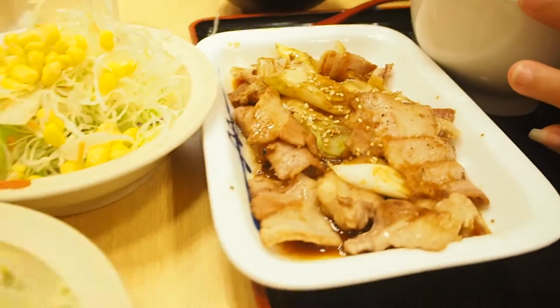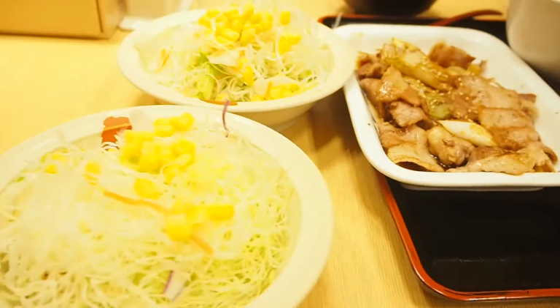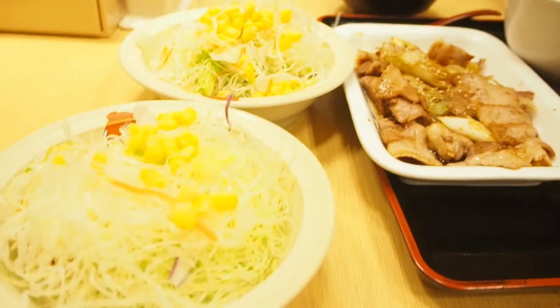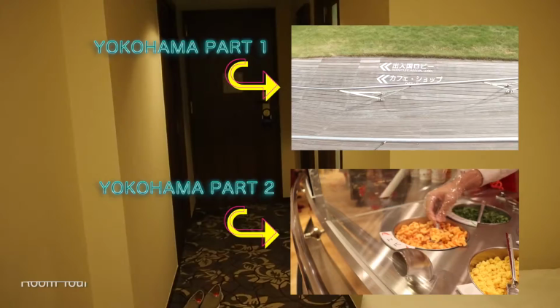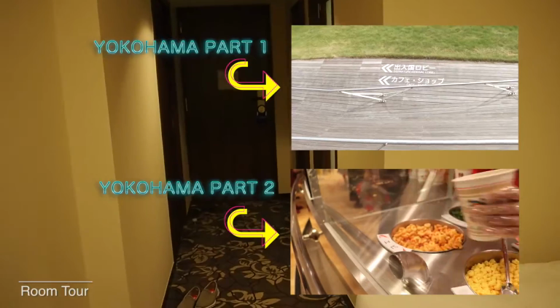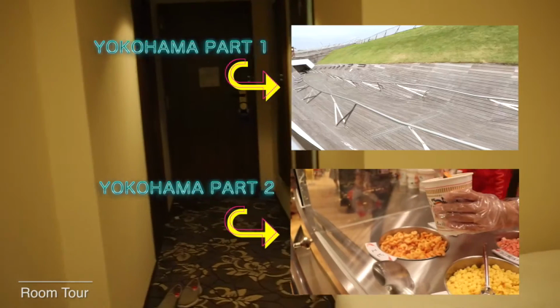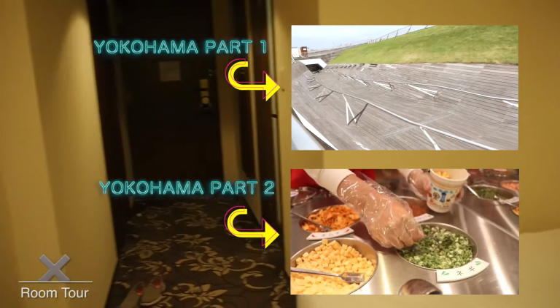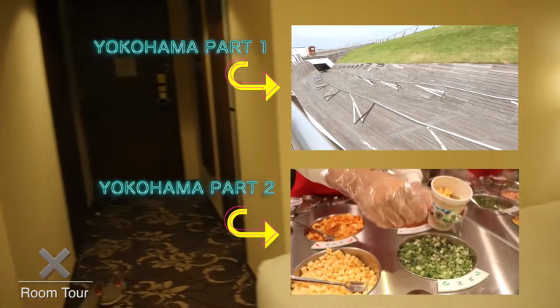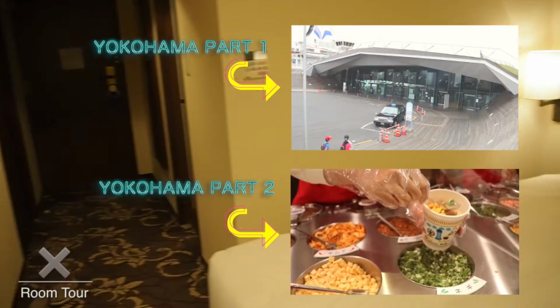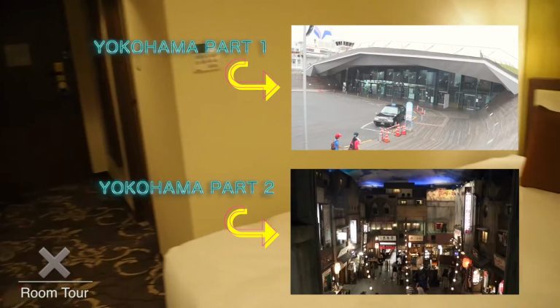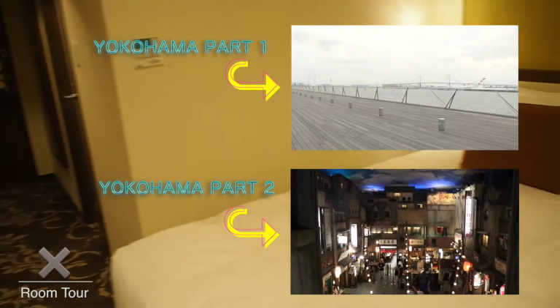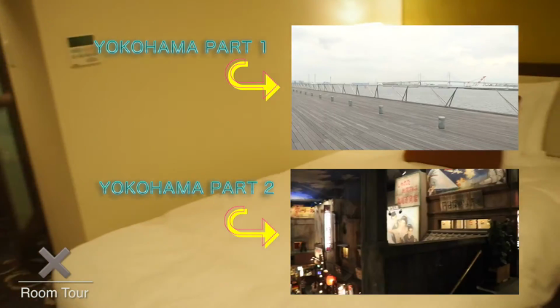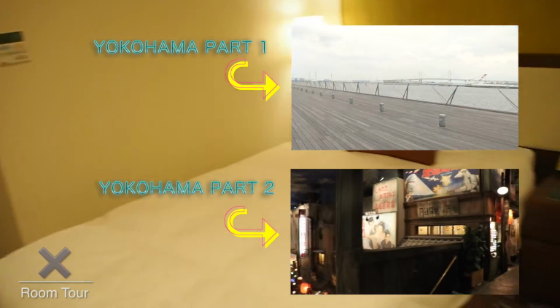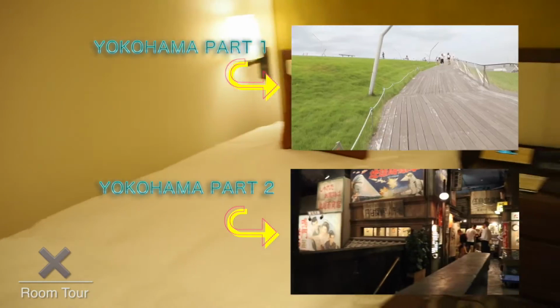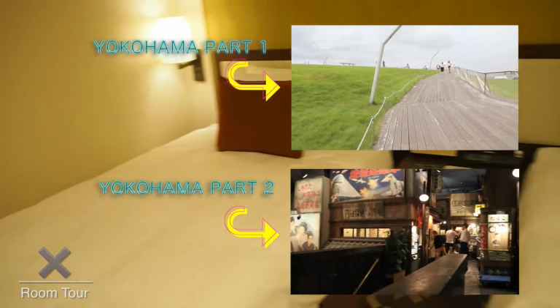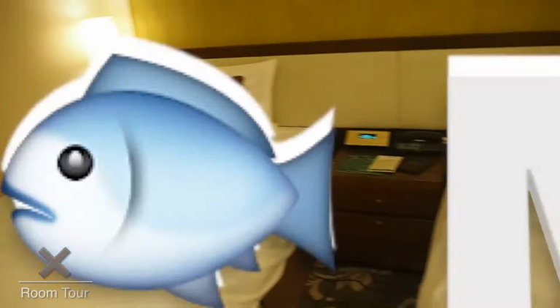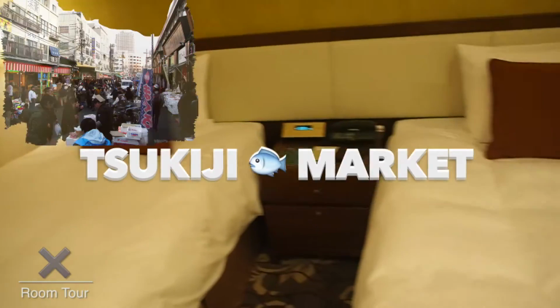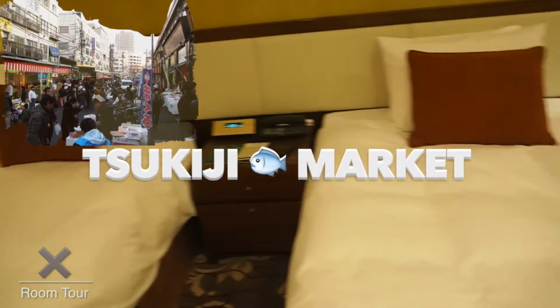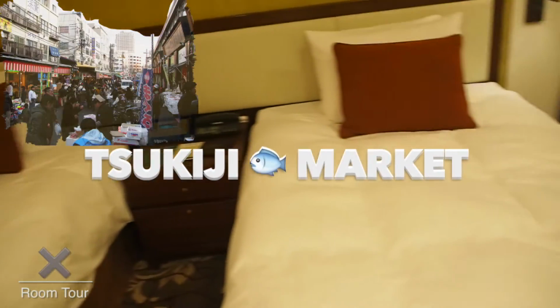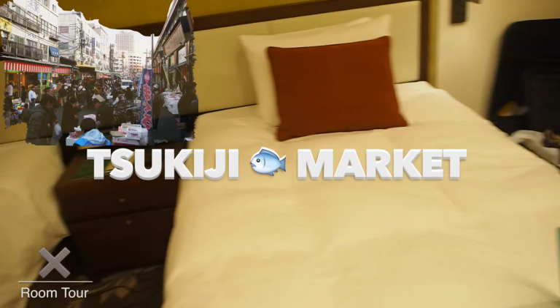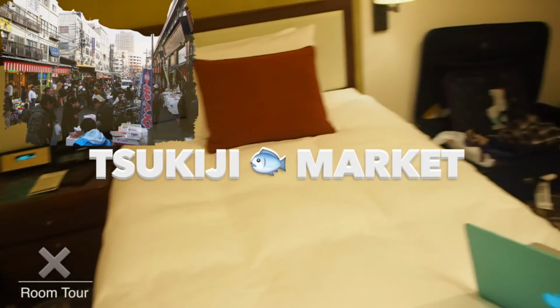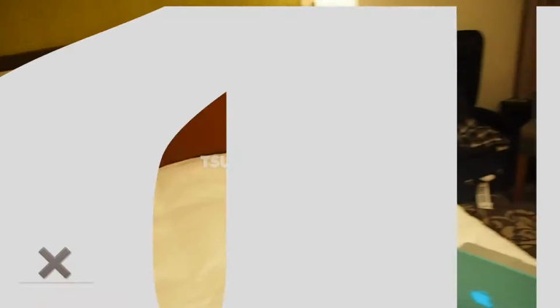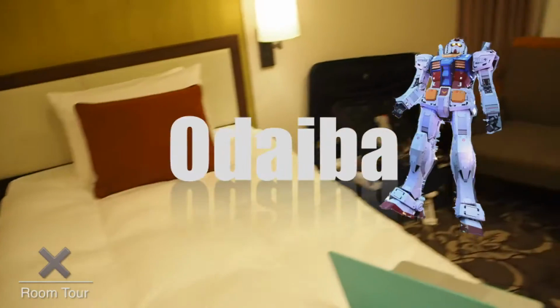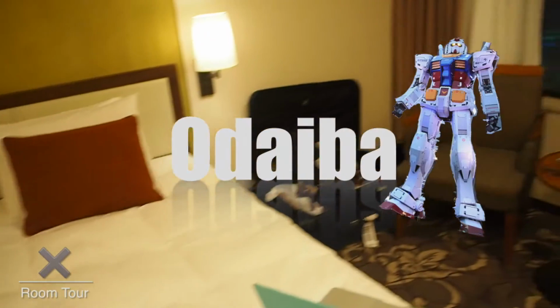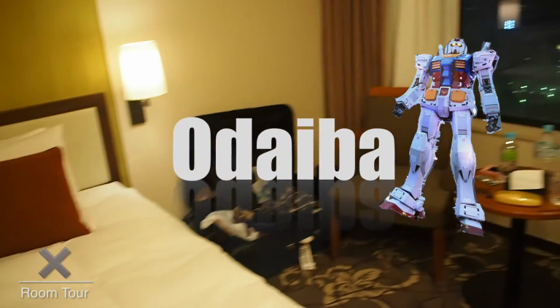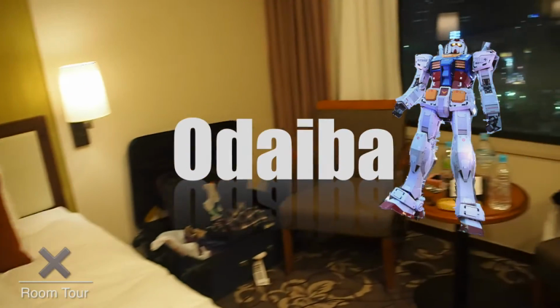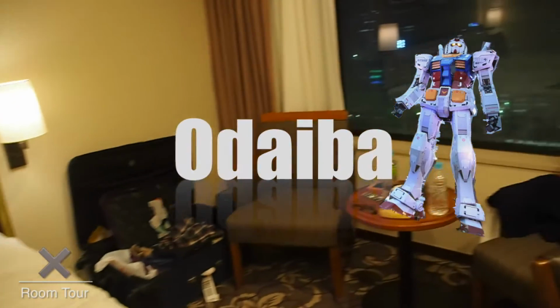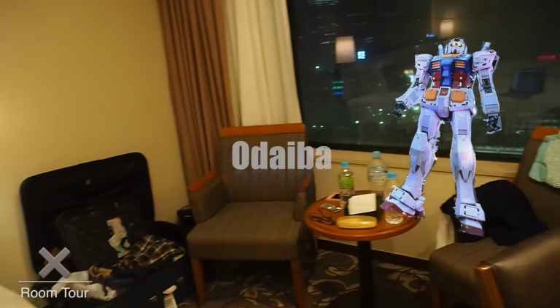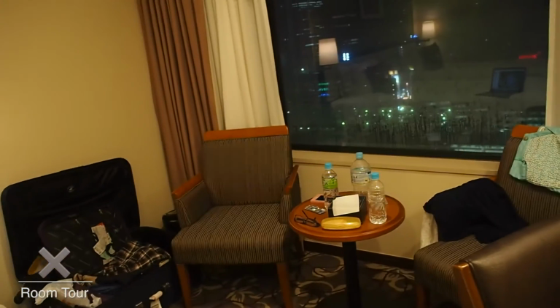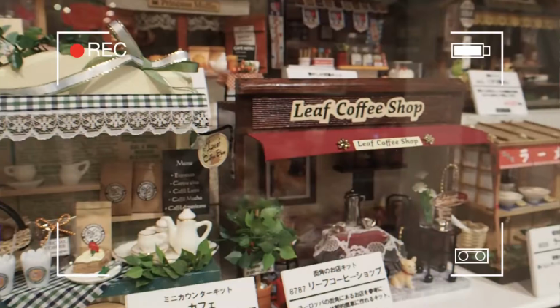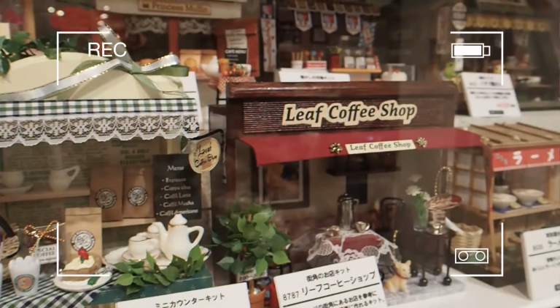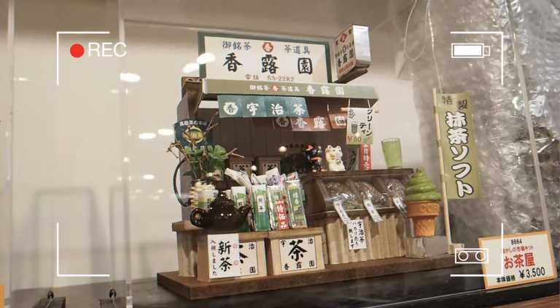And that's the end for today. You can check out my previous videos by clicking on the links here. In the next part, I will visit the Tsukiji market and take the train to Odaiba. Hope to see you guys in the next video. Bye!